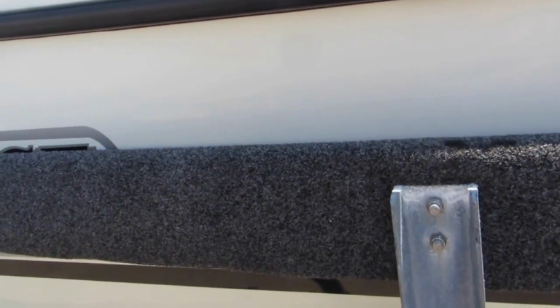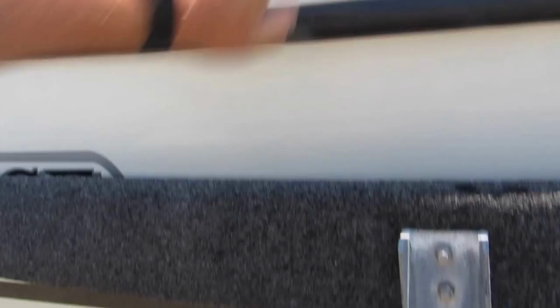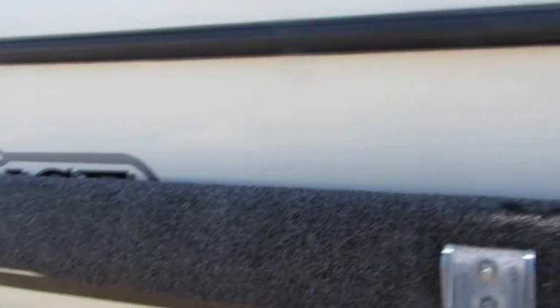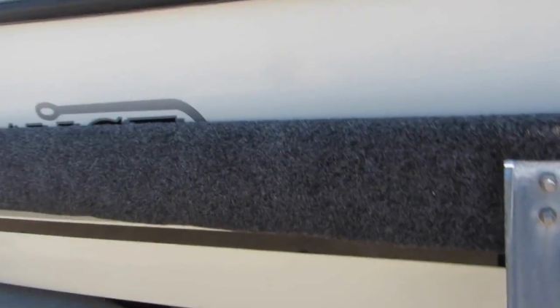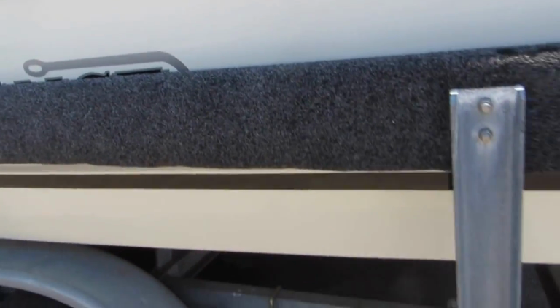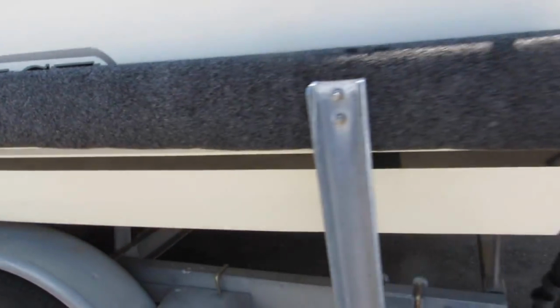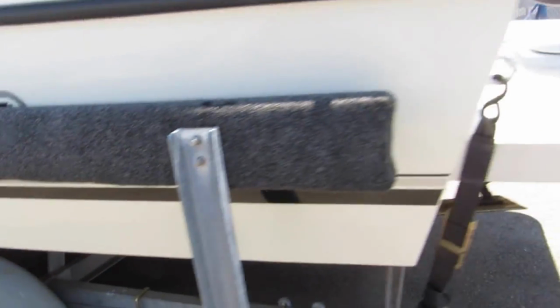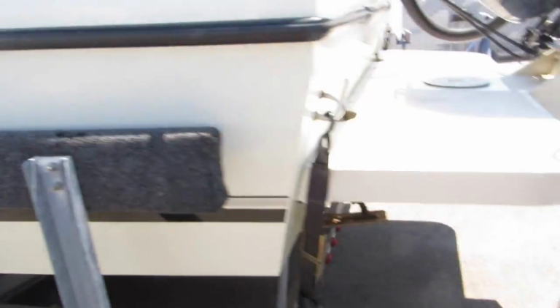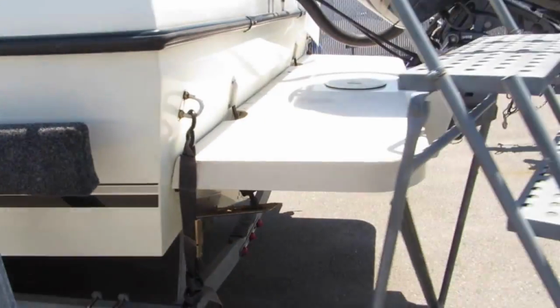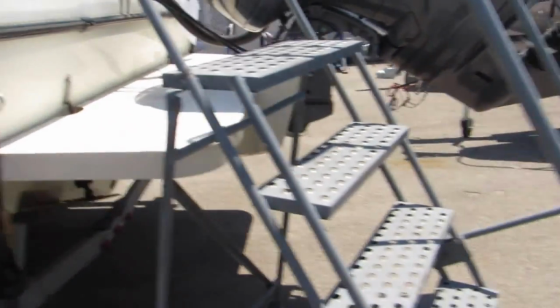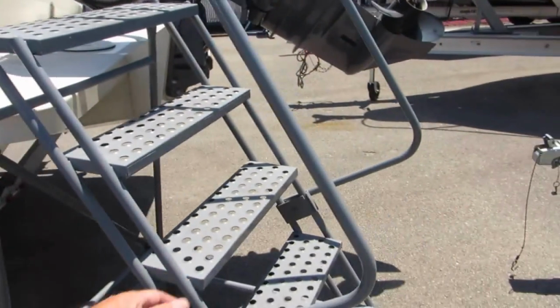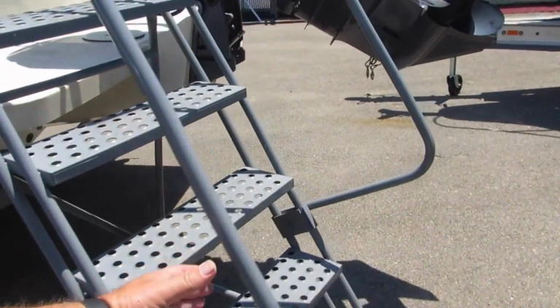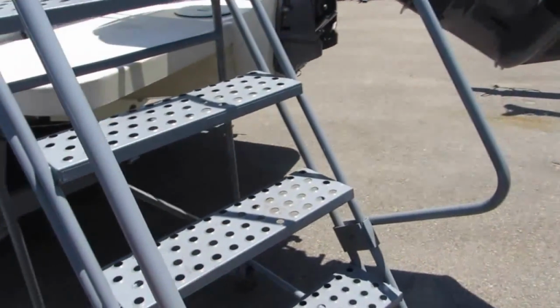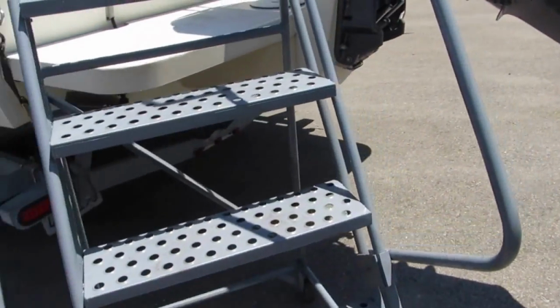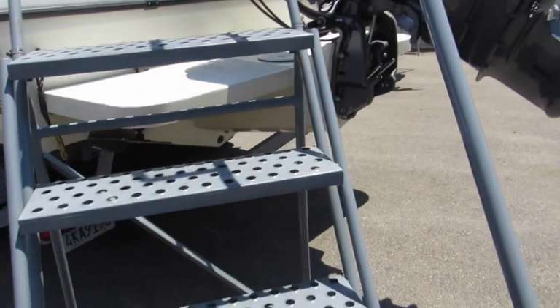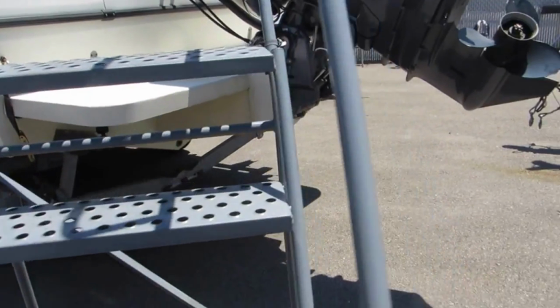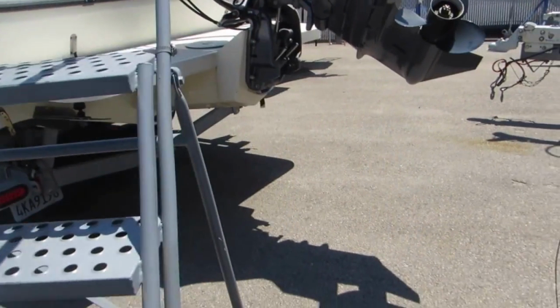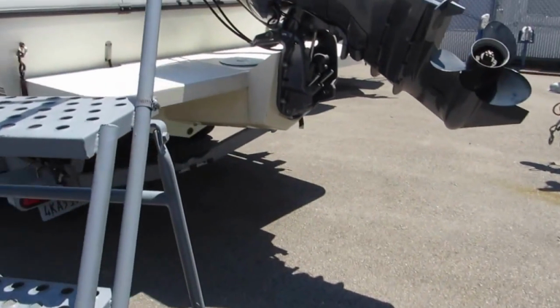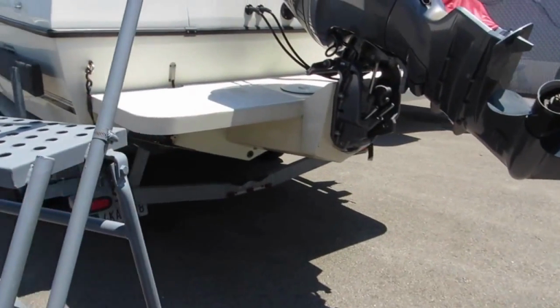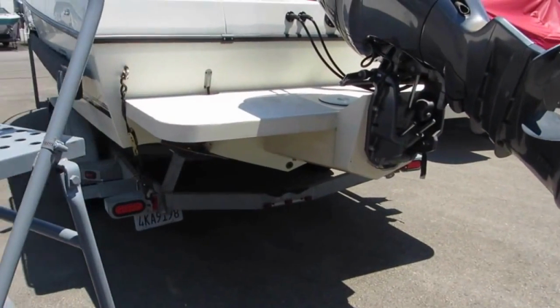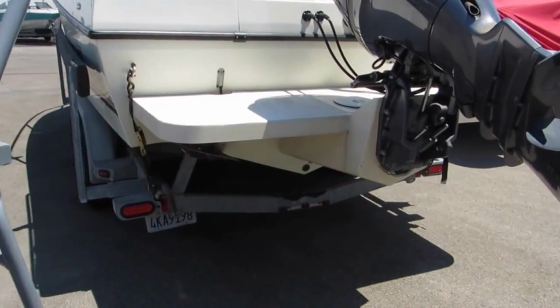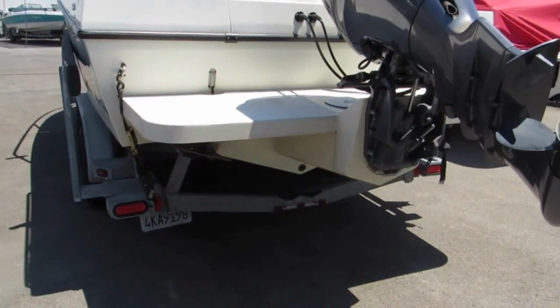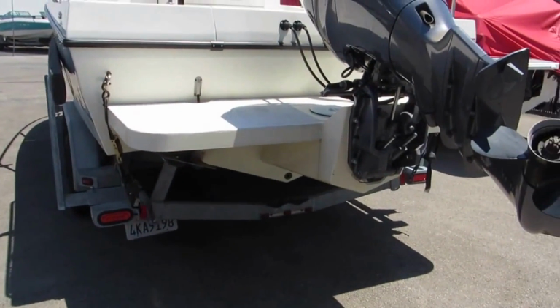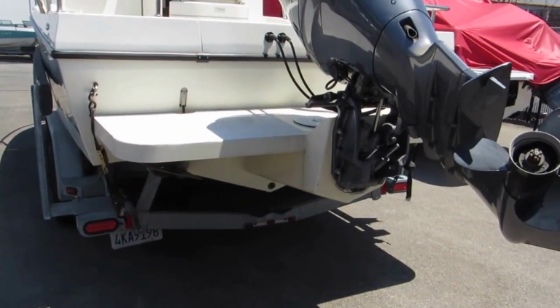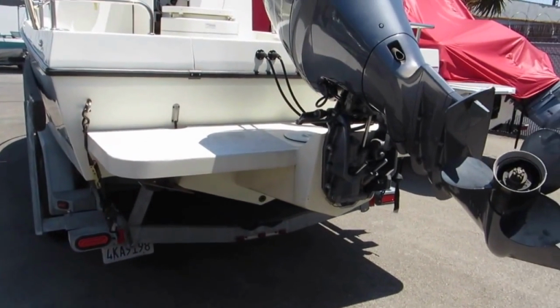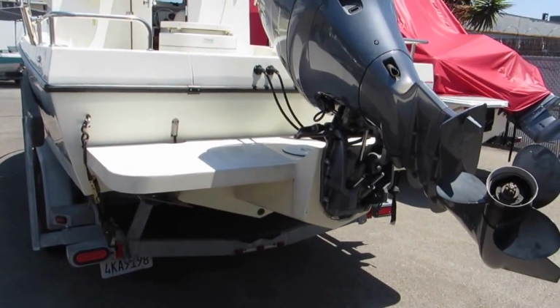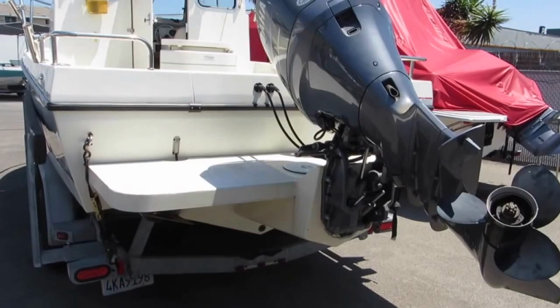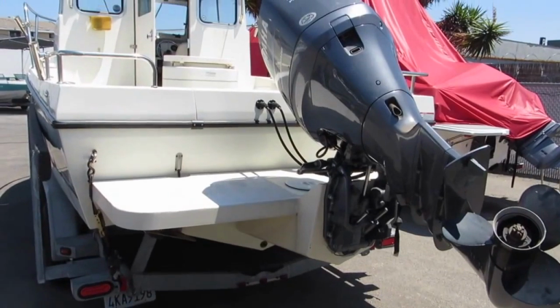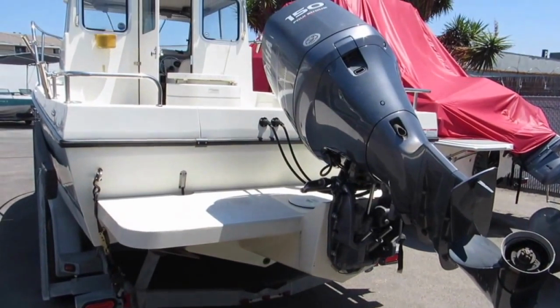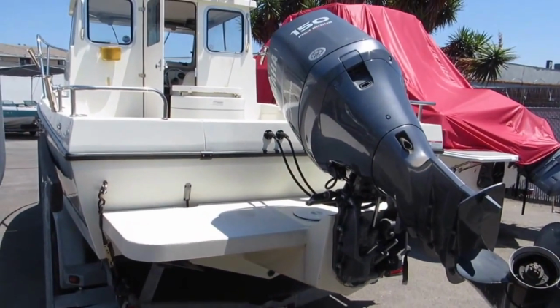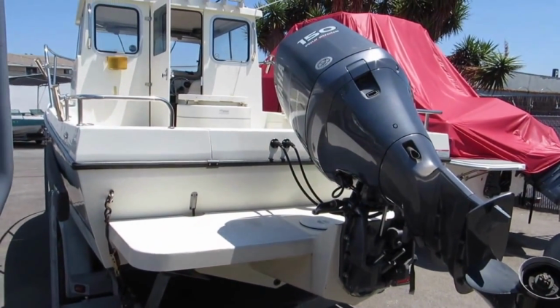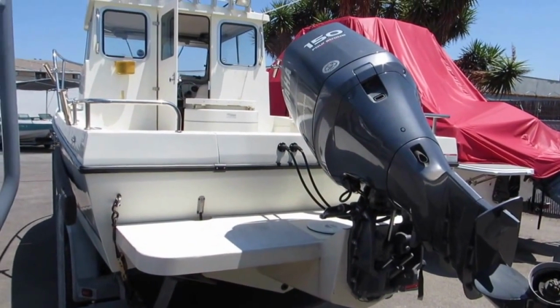Those pop-up cleats that you see here, and load guides on the trailer. This does have the Armstrong style bracket with a Yamaha 150 4-stroke.